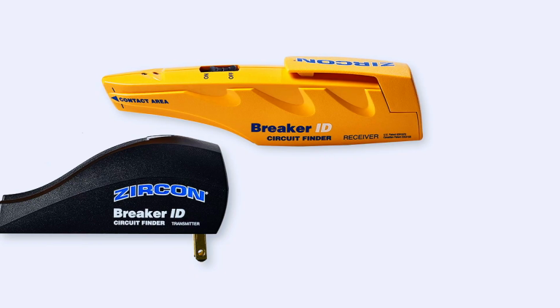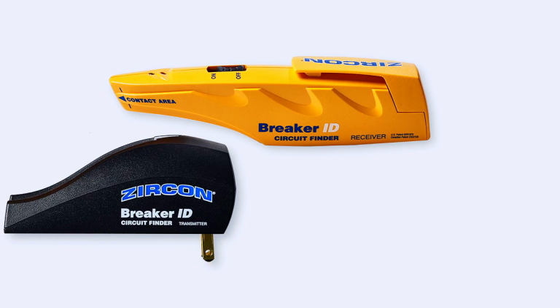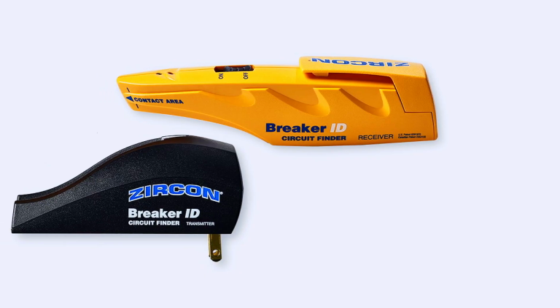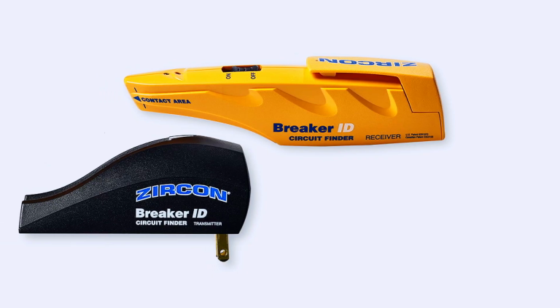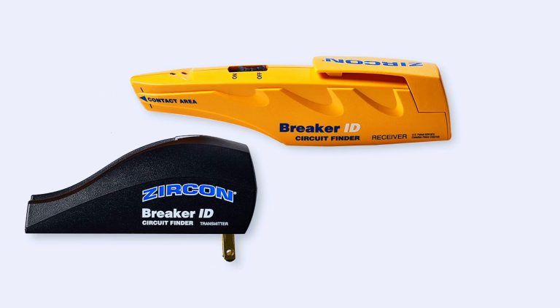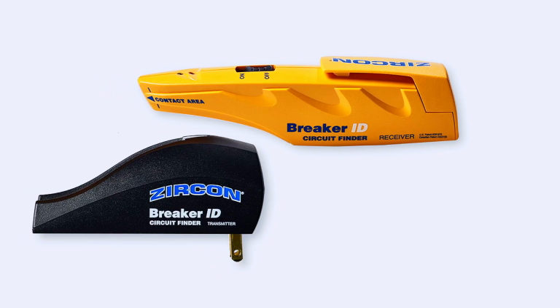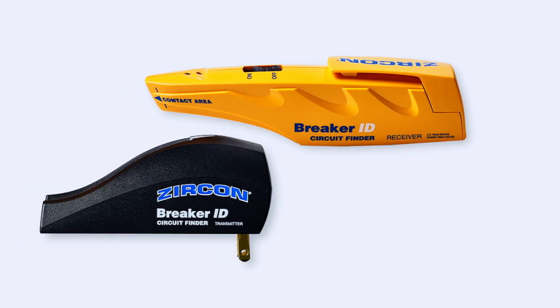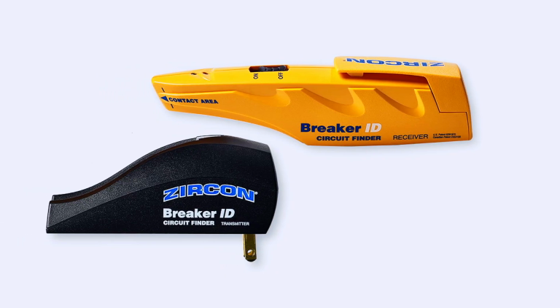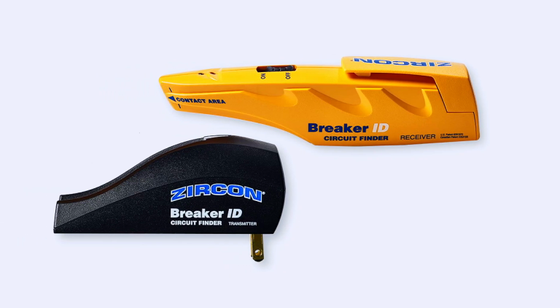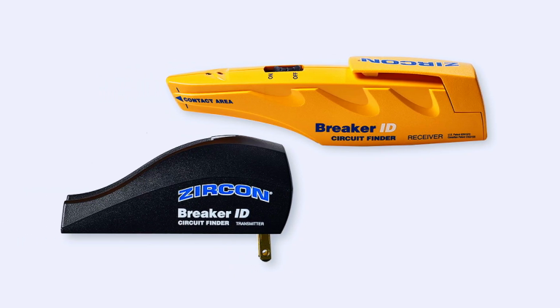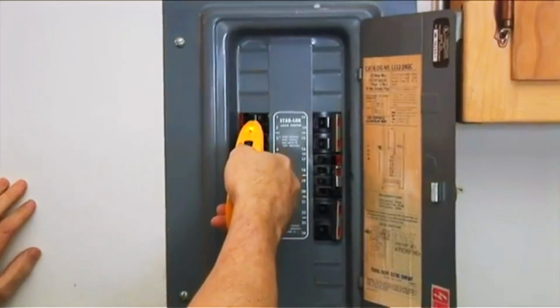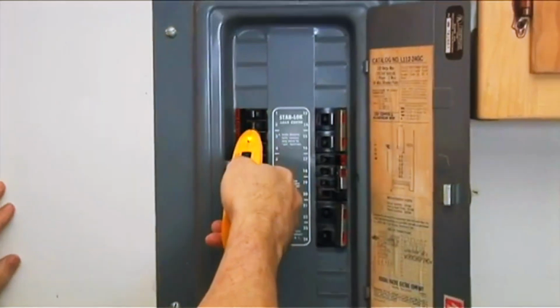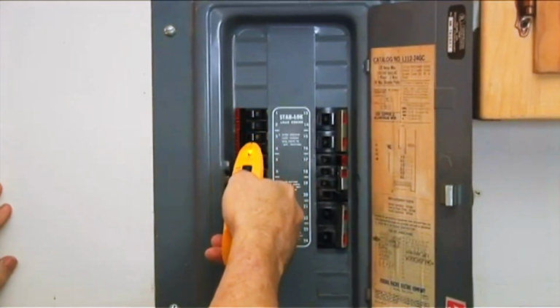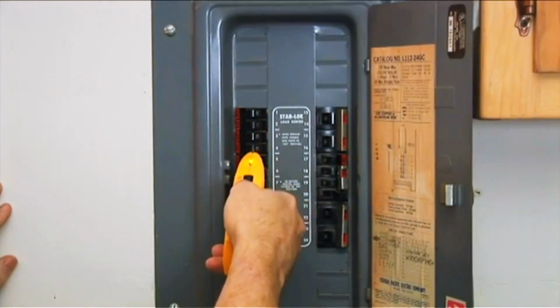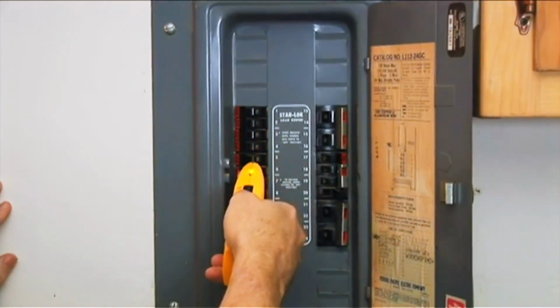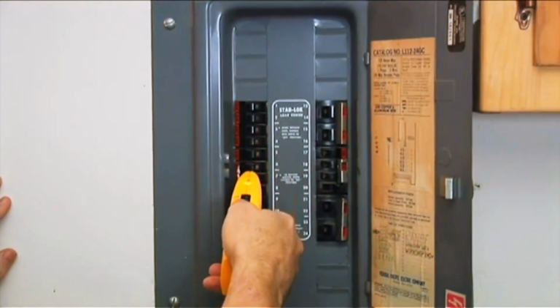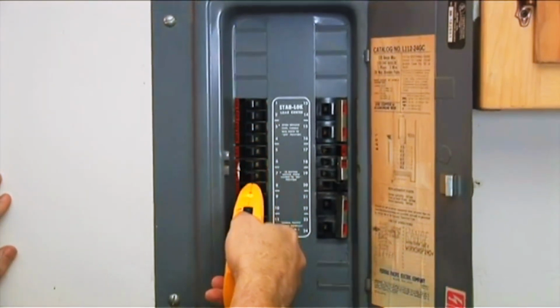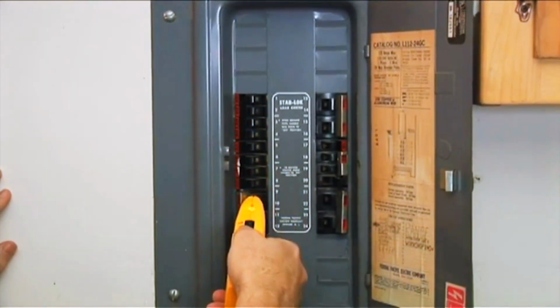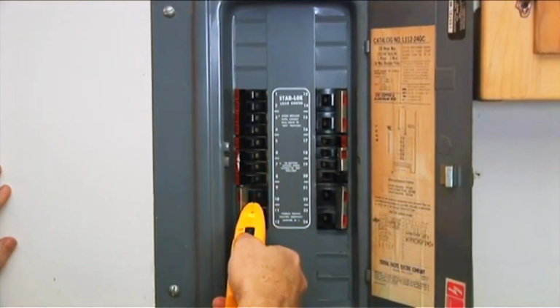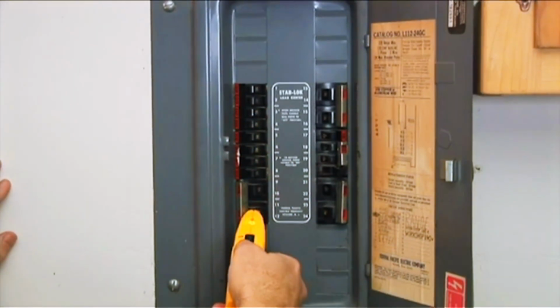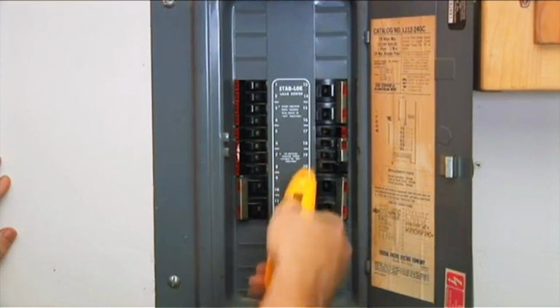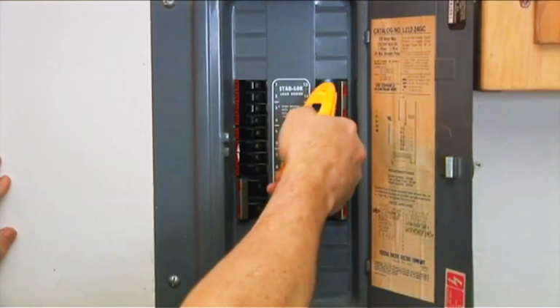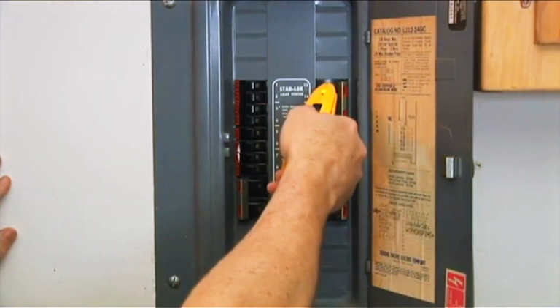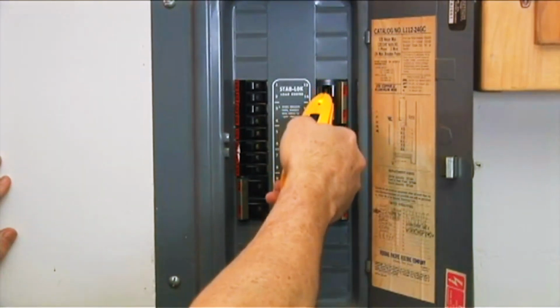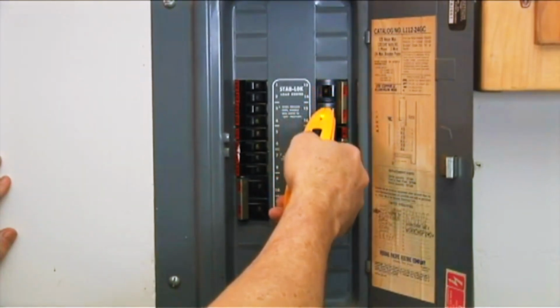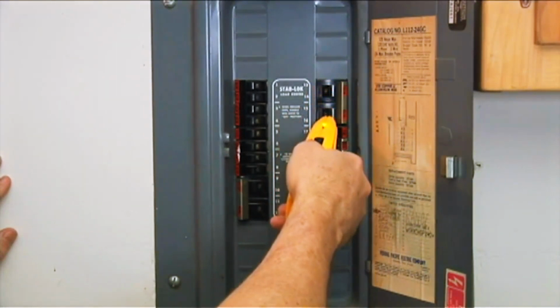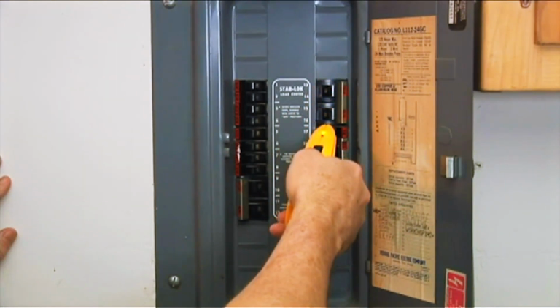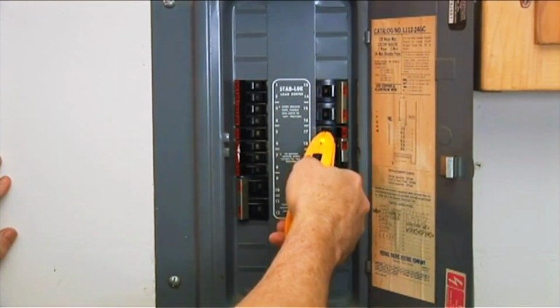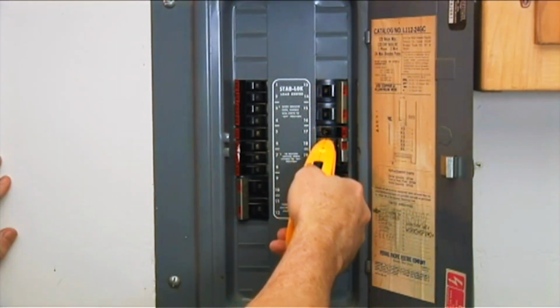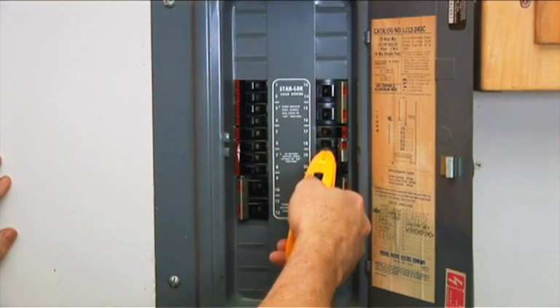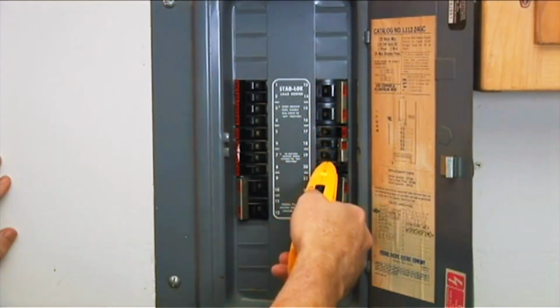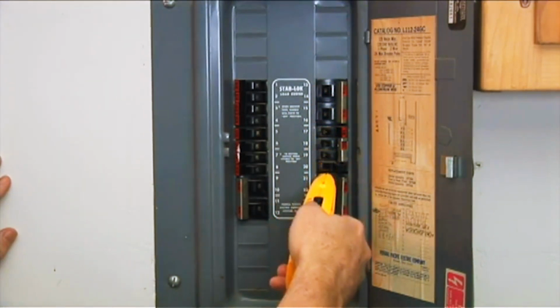While it may be overkill for a basic home setup, professionals working on commercial-grade systems will find the Pro 300 to be a reliable and efficient solution.